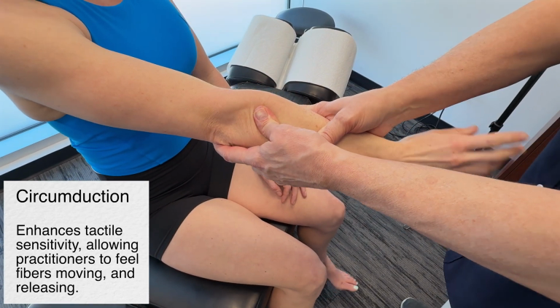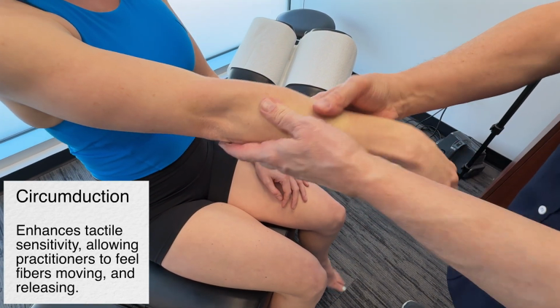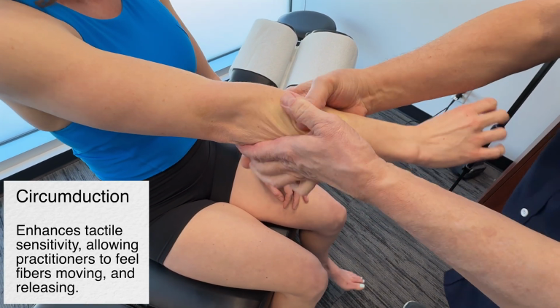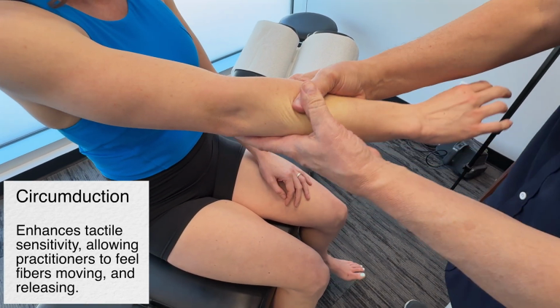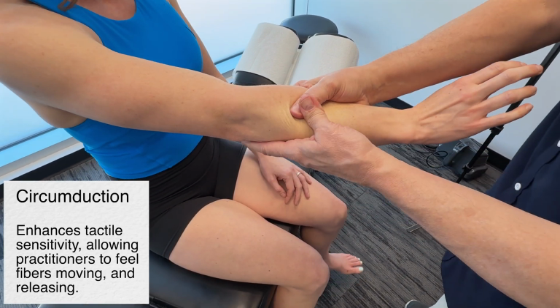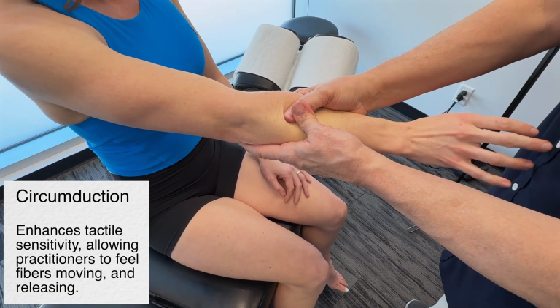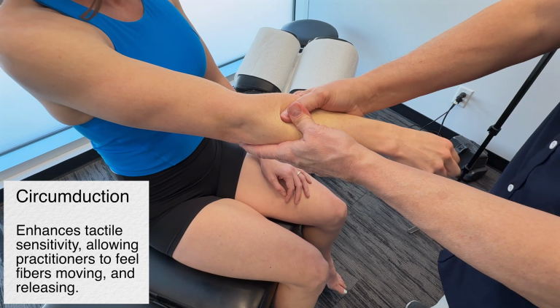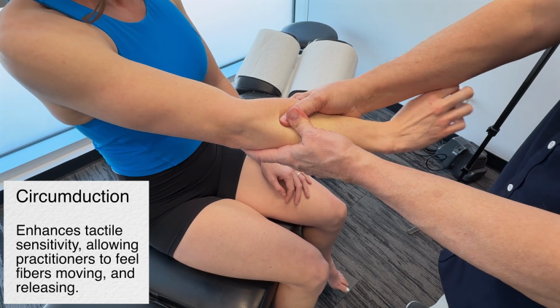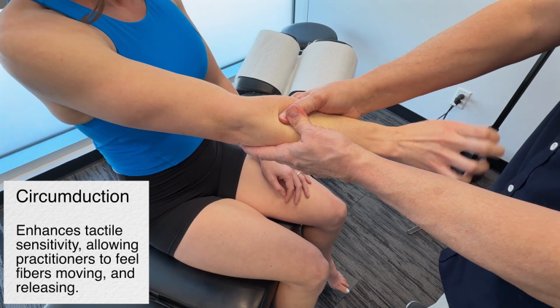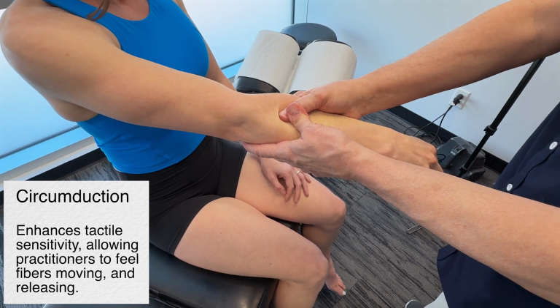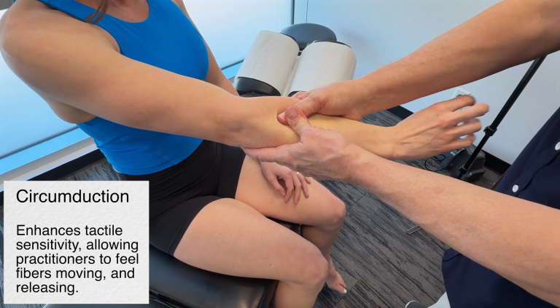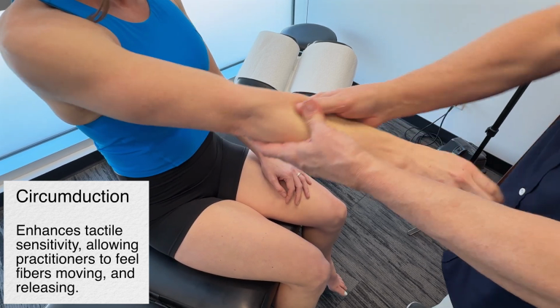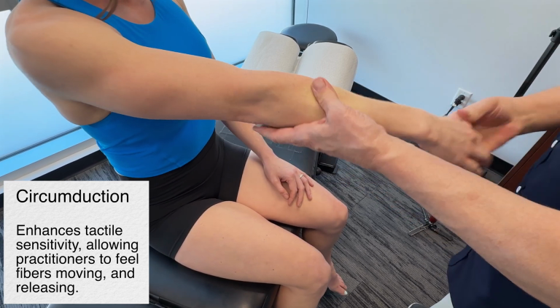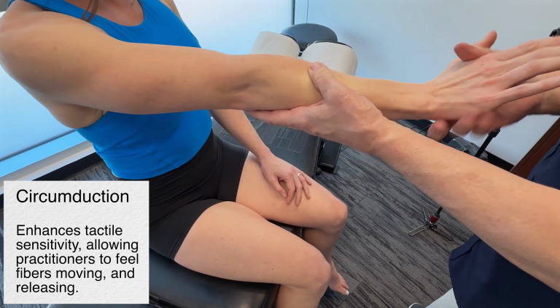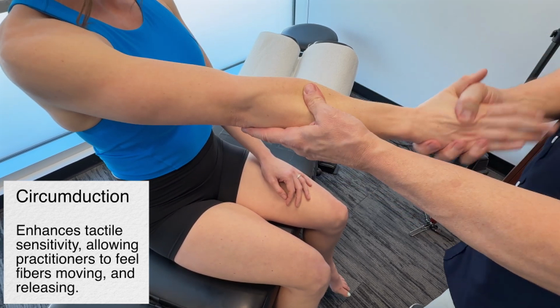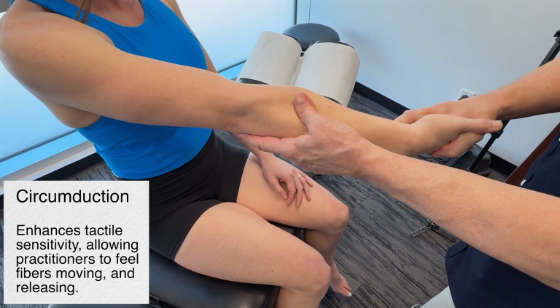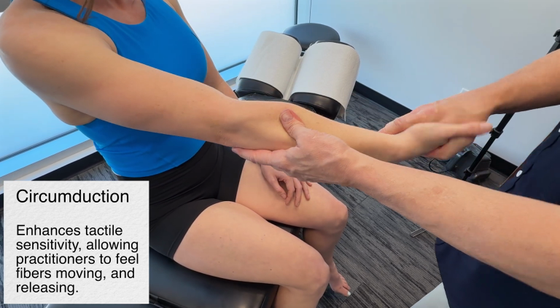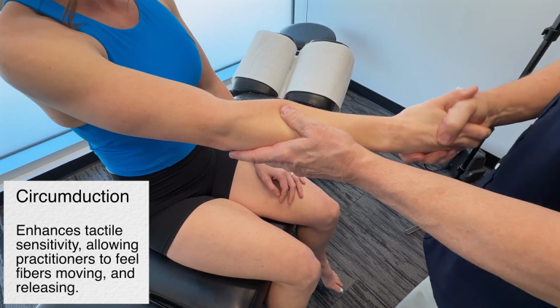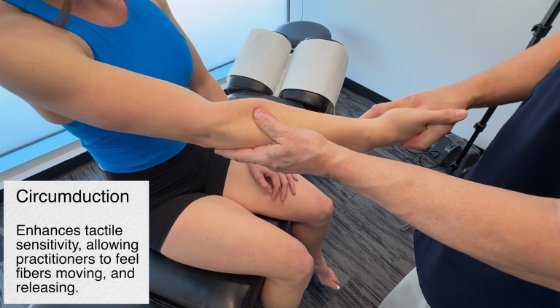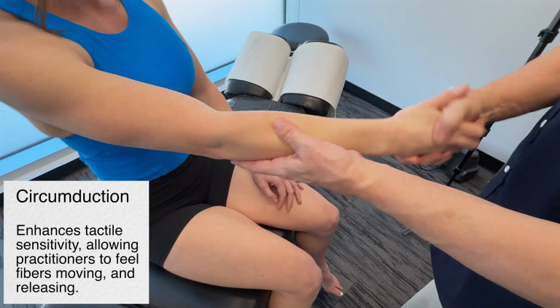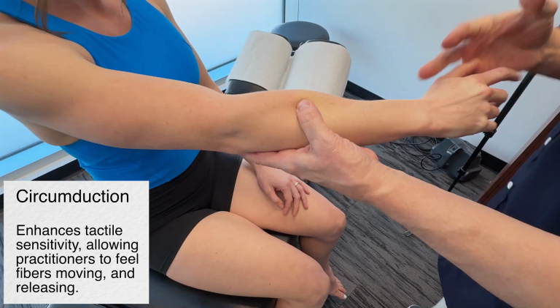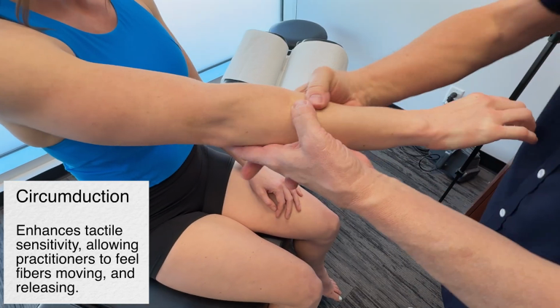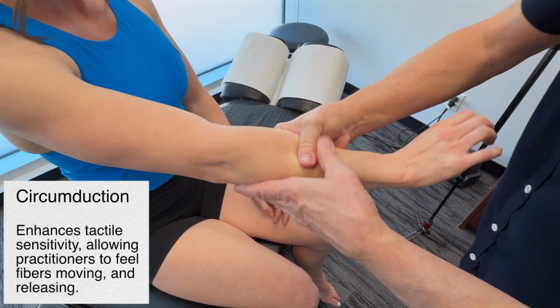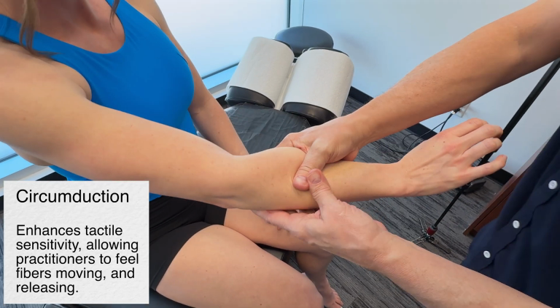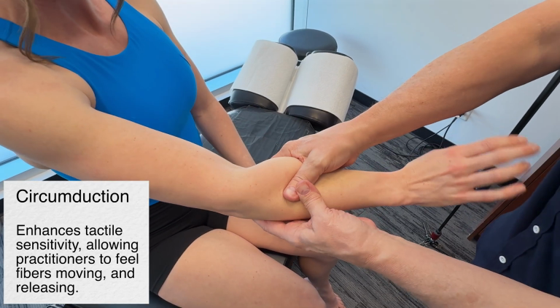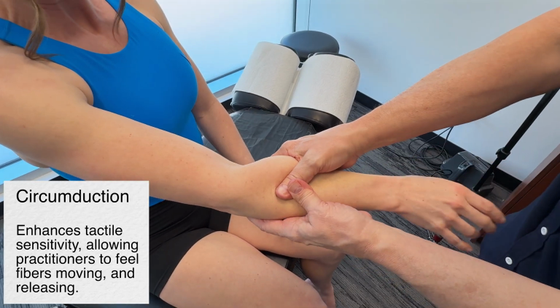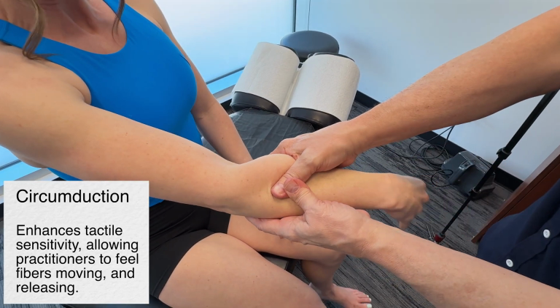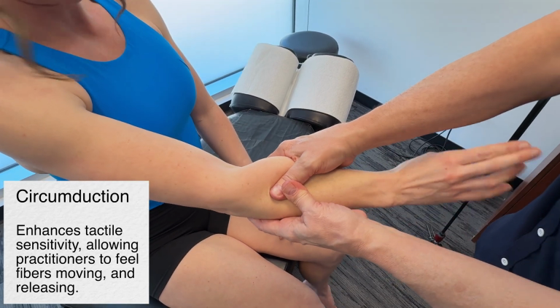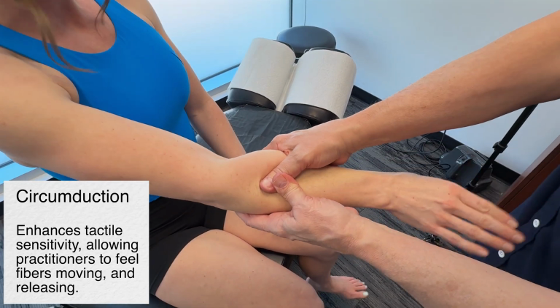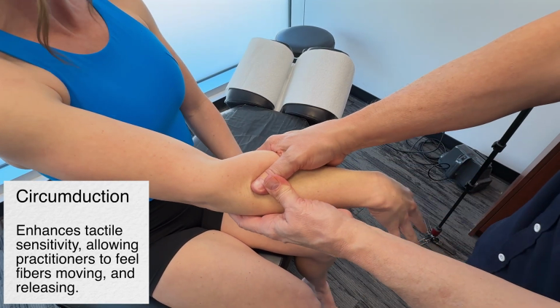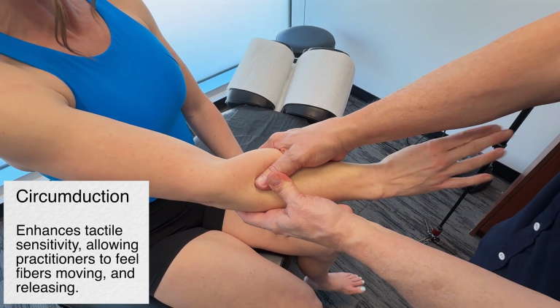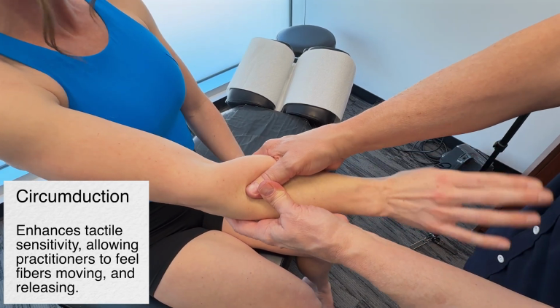That's tender, isn't it? When I go like this, that's one way of addressing that. But if I actually lock it off and have you move your wrists around, there's no comparison.